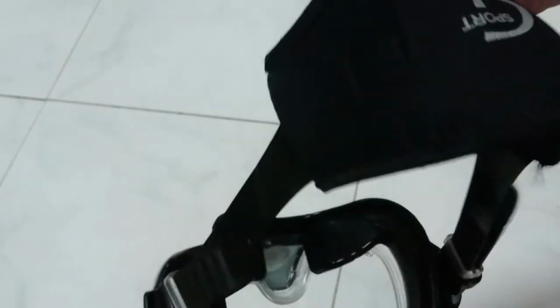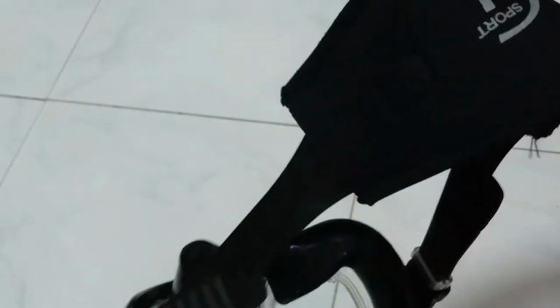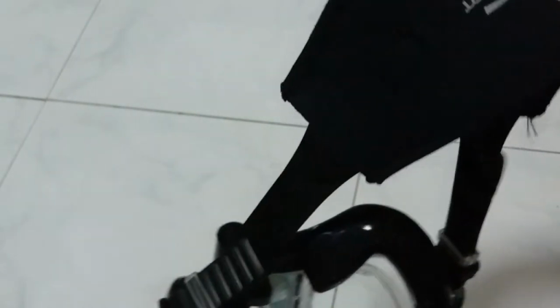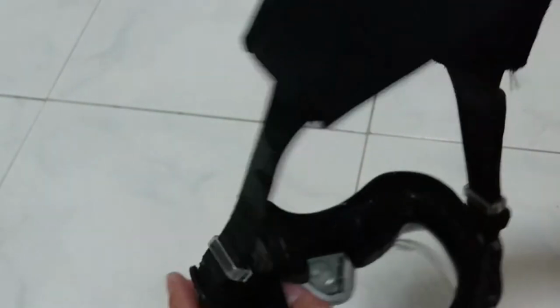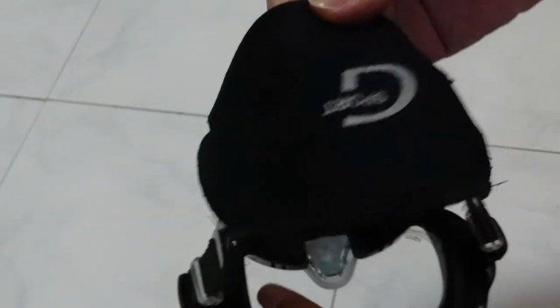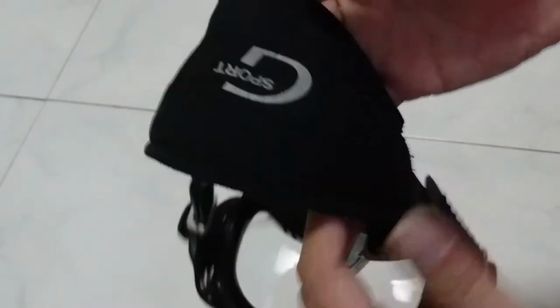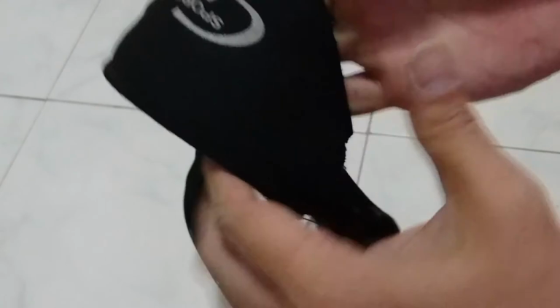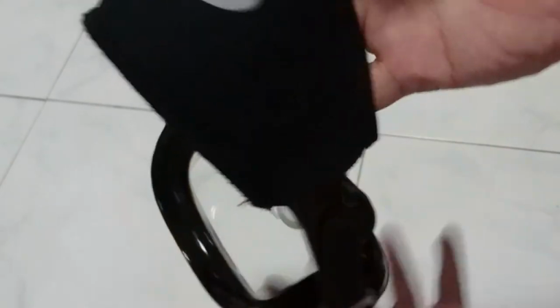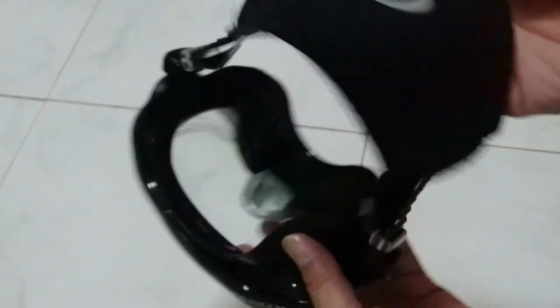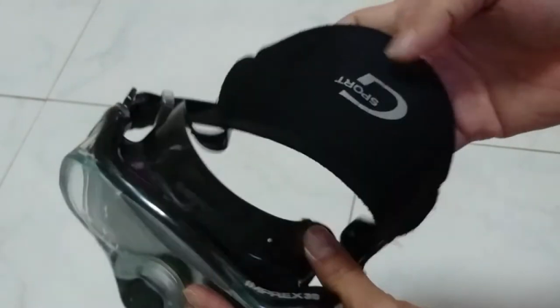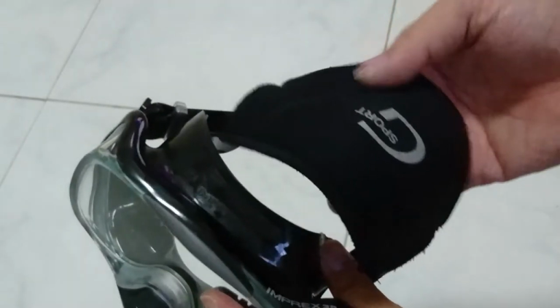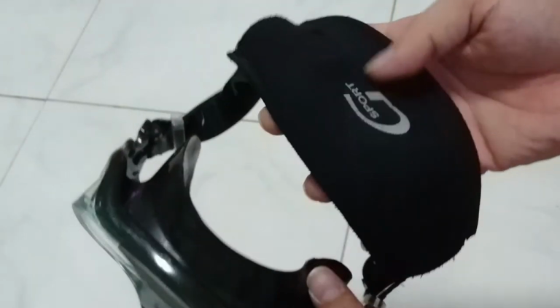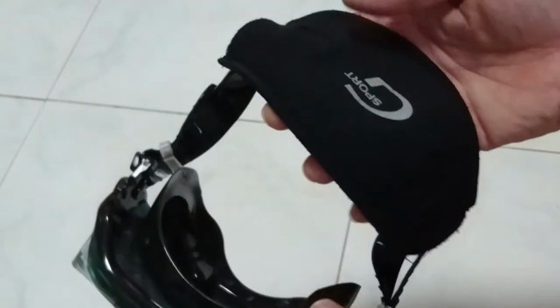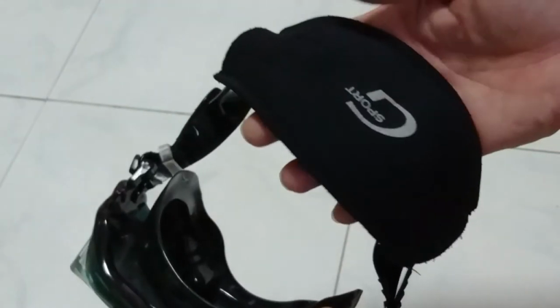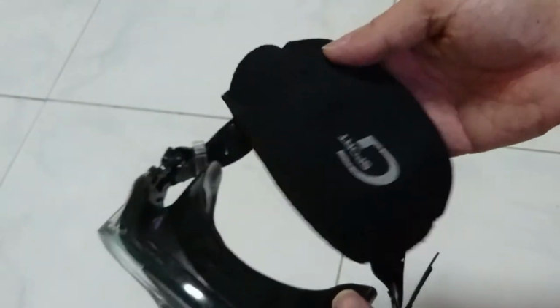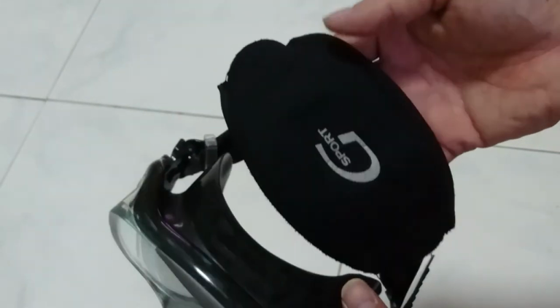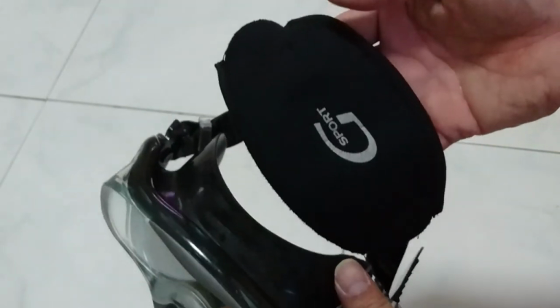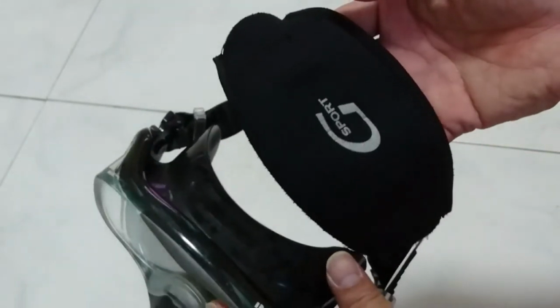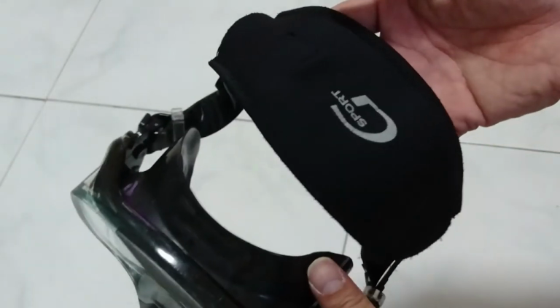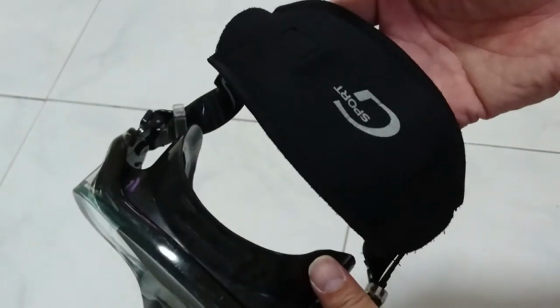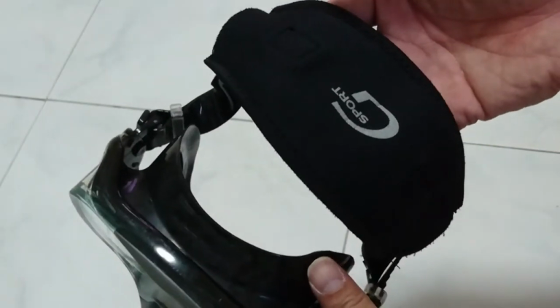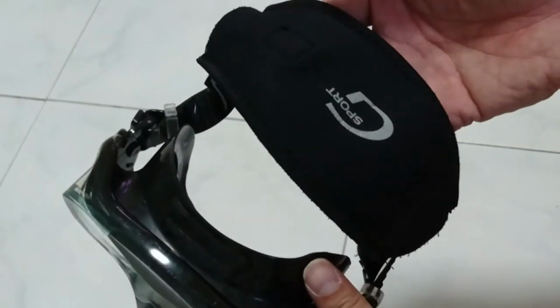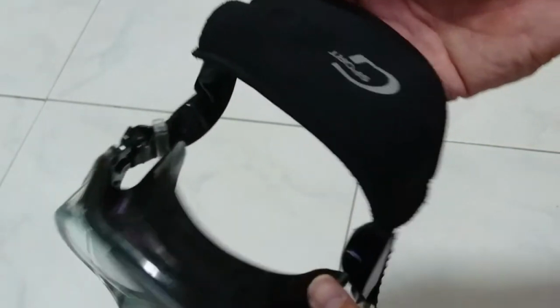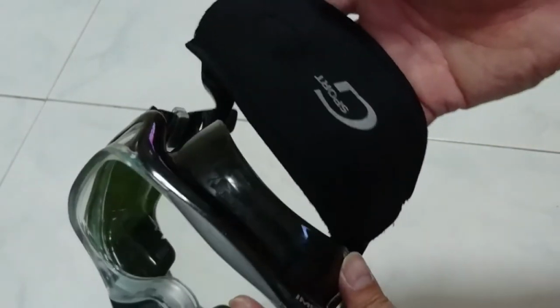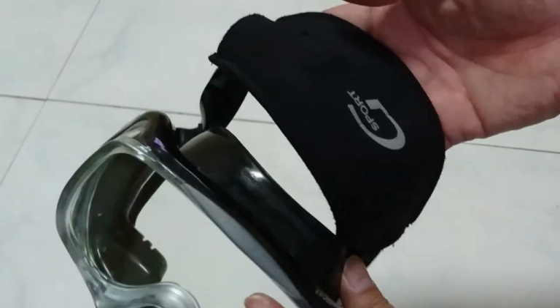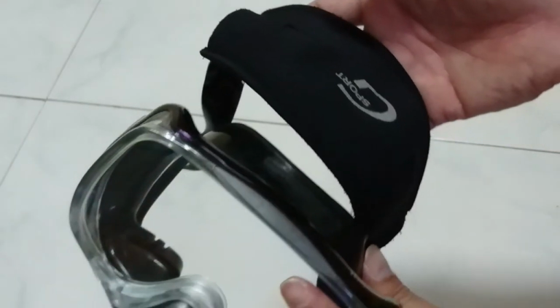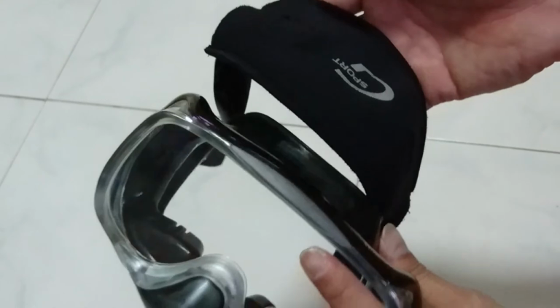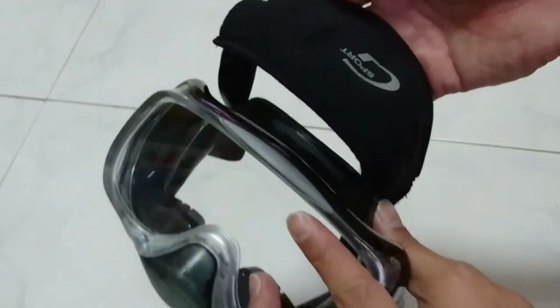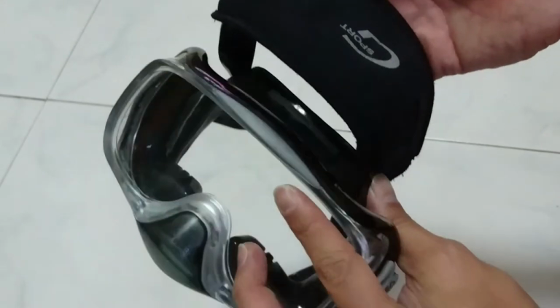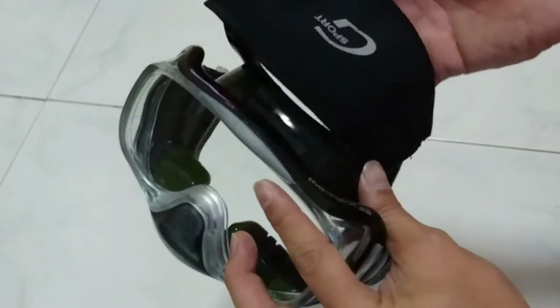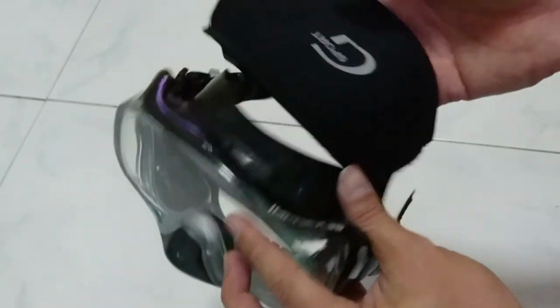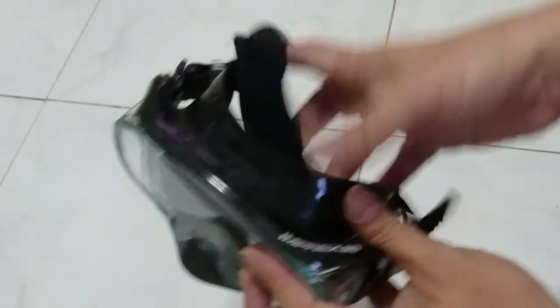There you have it. This is how you attach a mask strap to your diving mask.